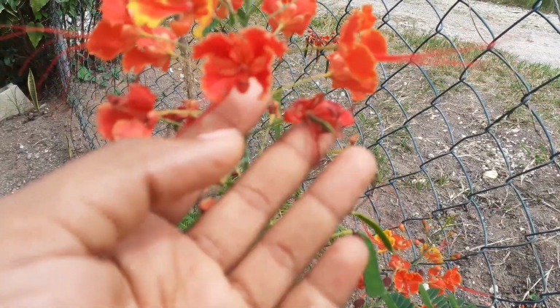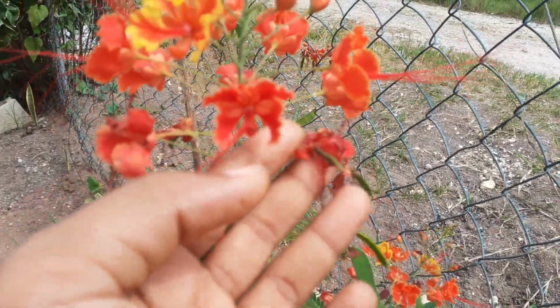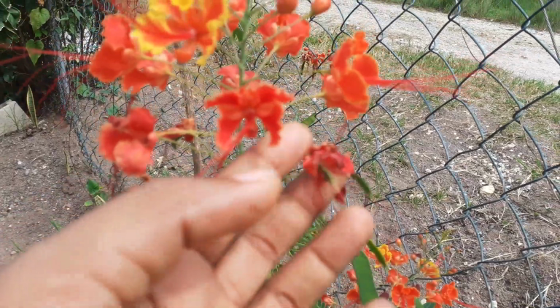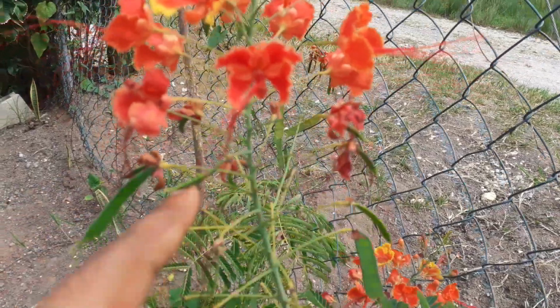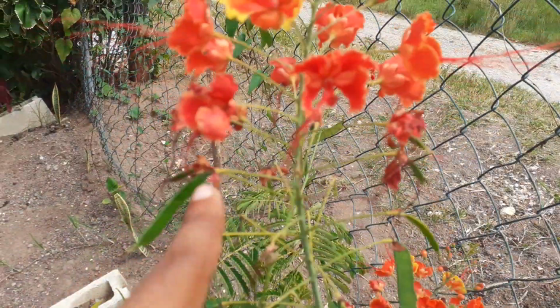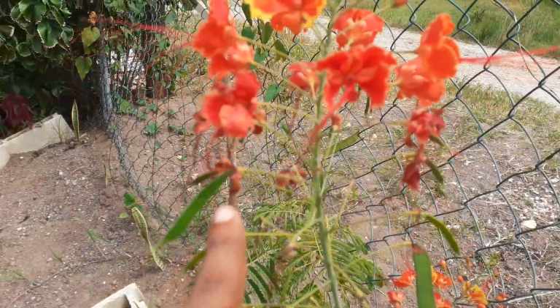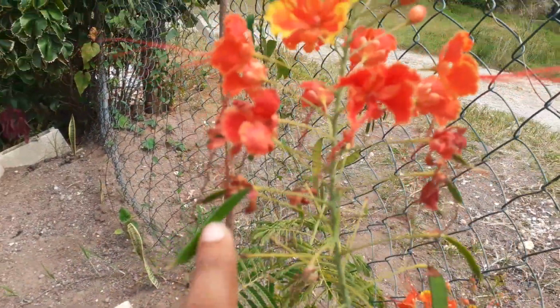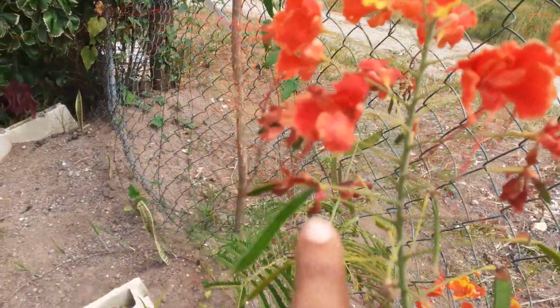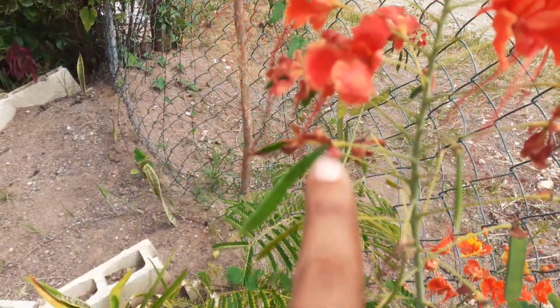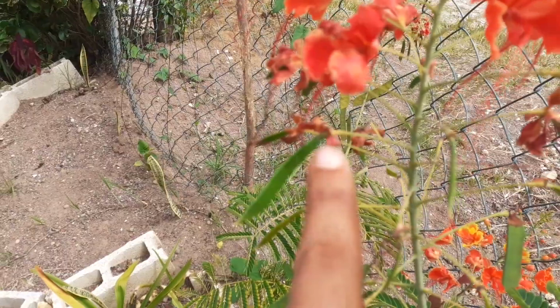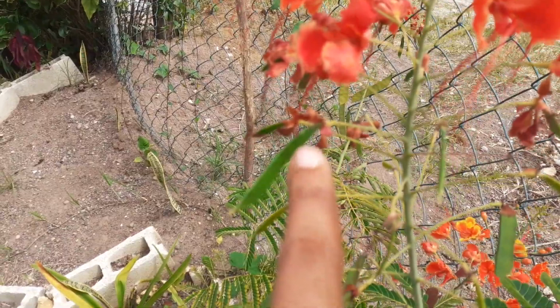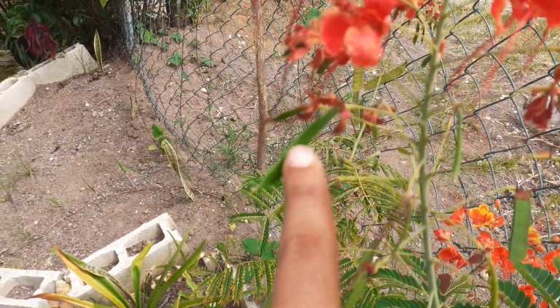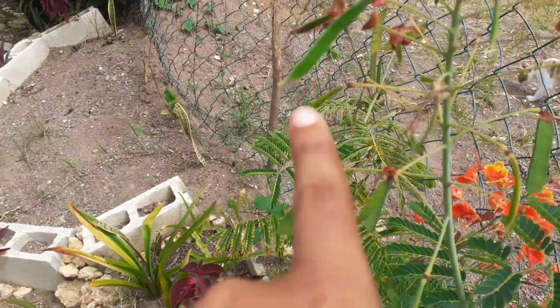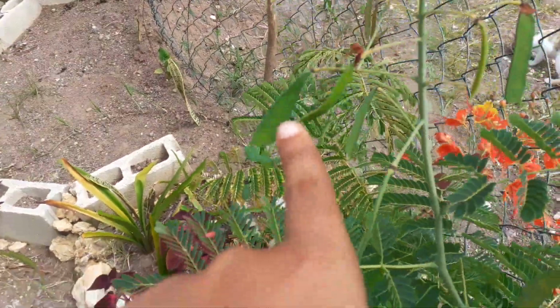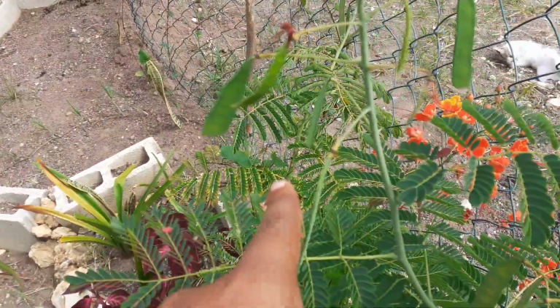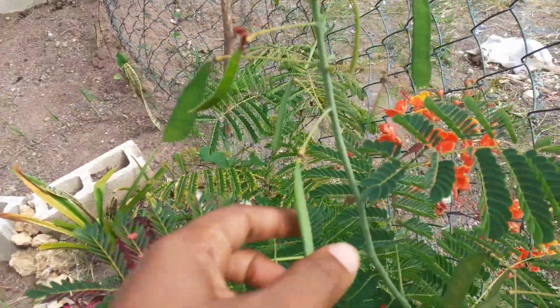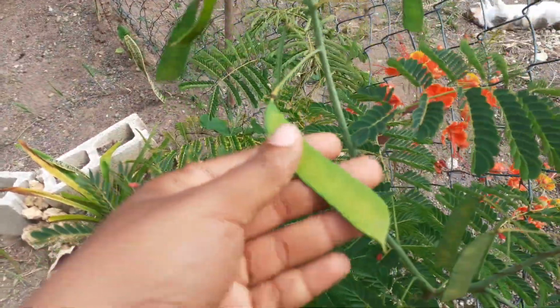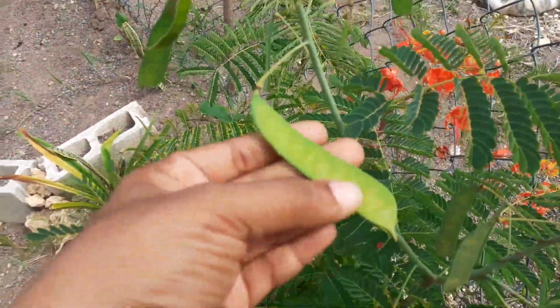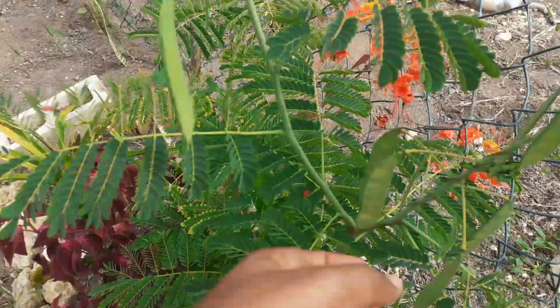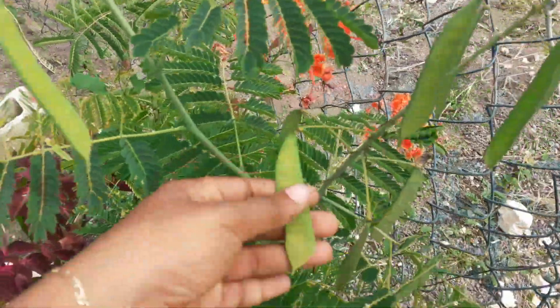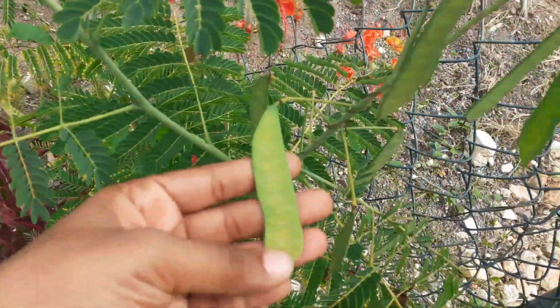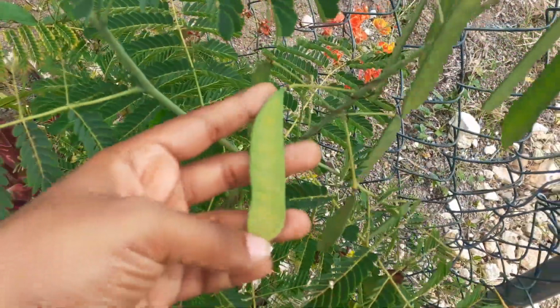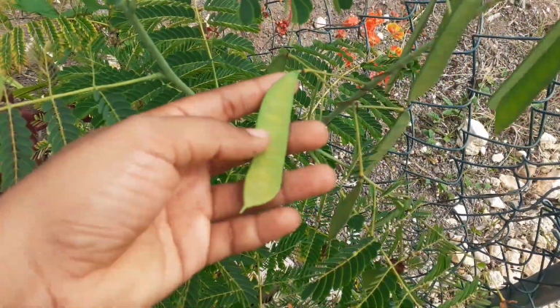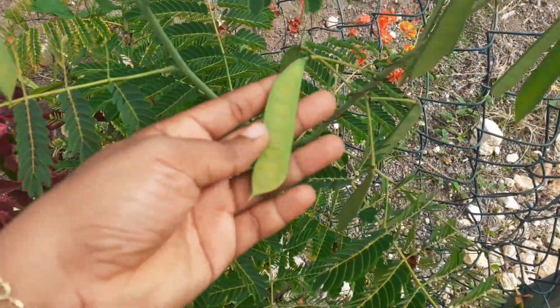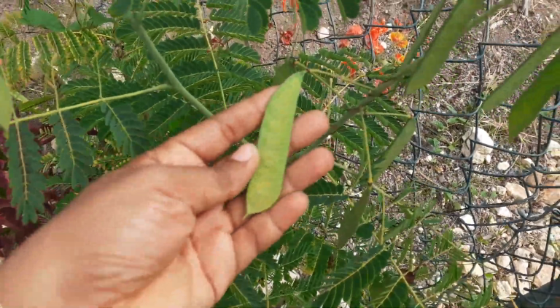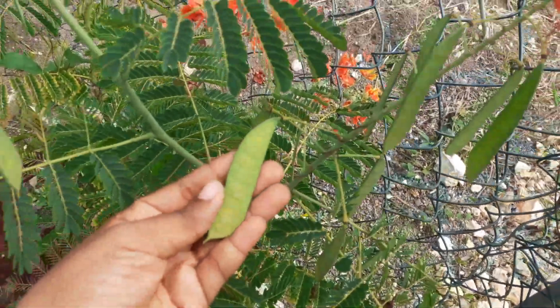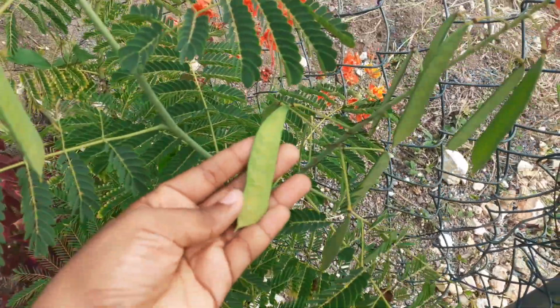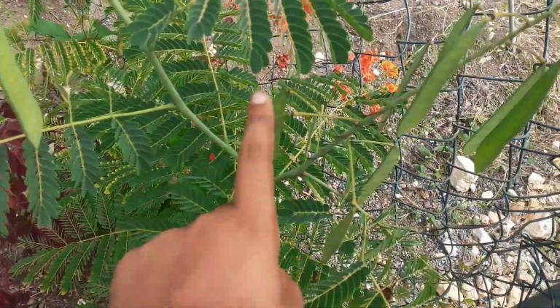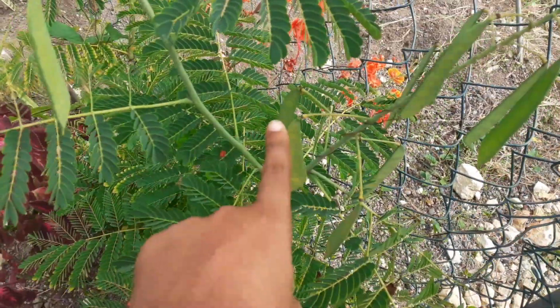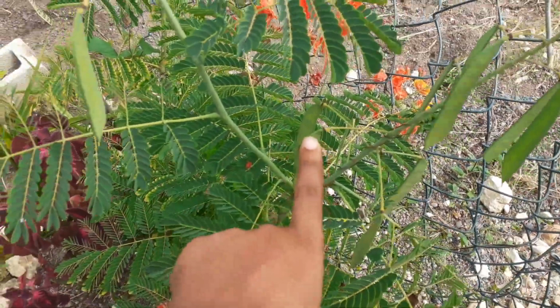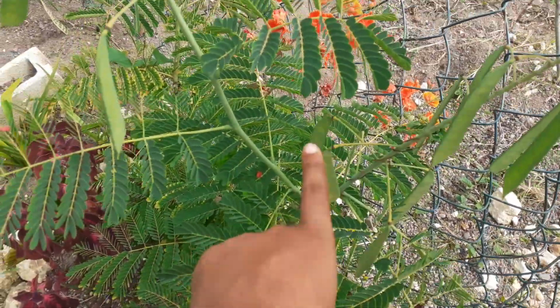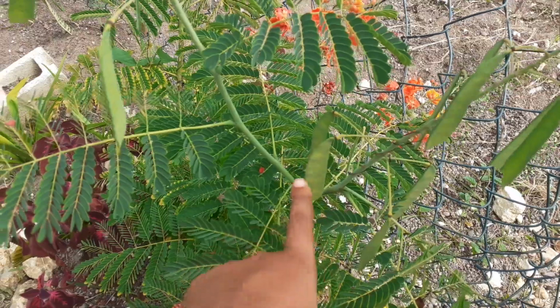When the flower dries up, the seed pods come out, and then they turn into larger pods with seeds. This is how I grow the plant from the seeds, but I have to wait until the seeds are matured and dry.